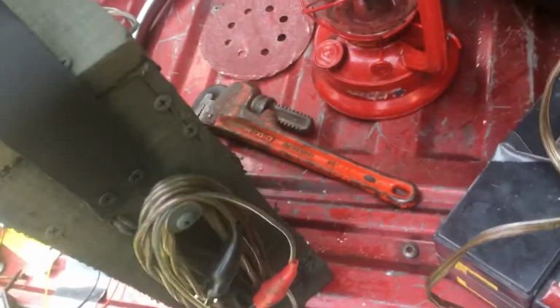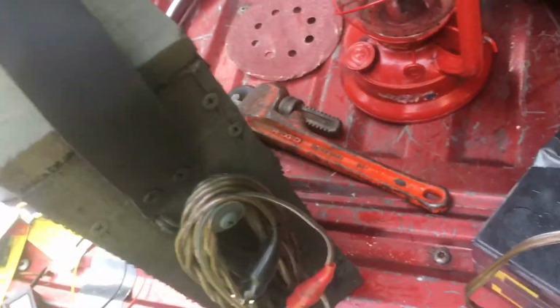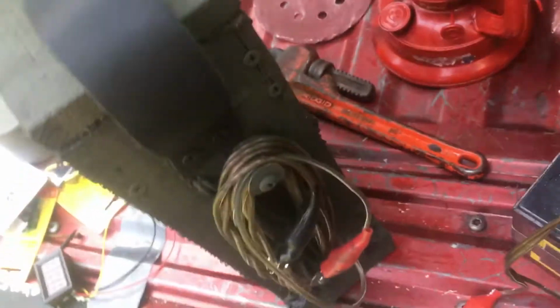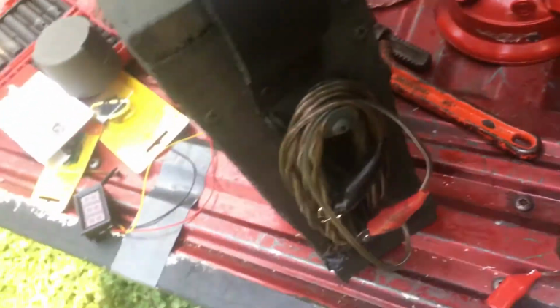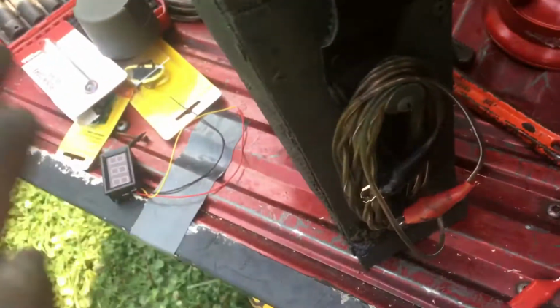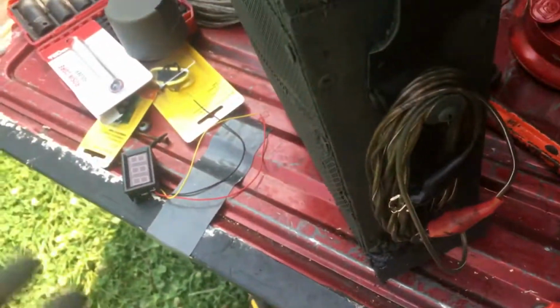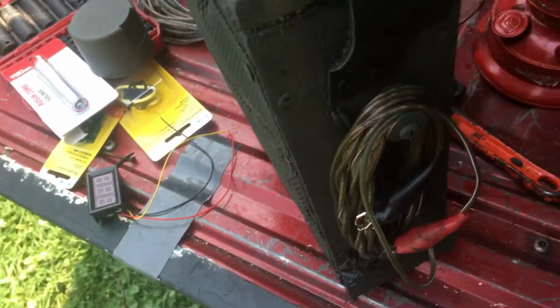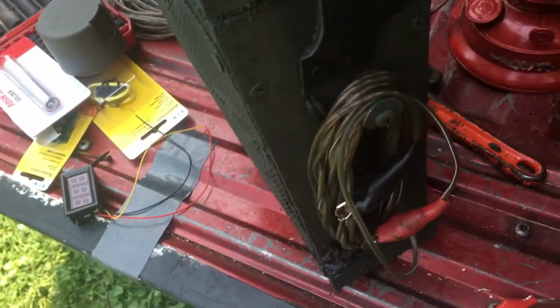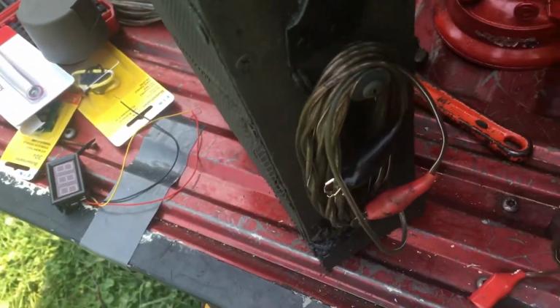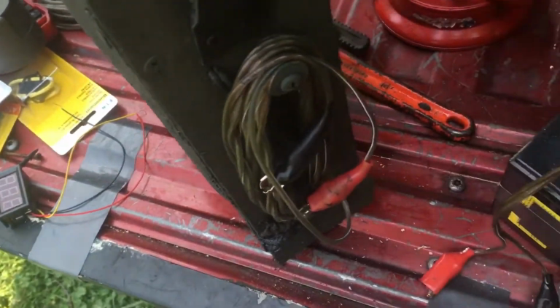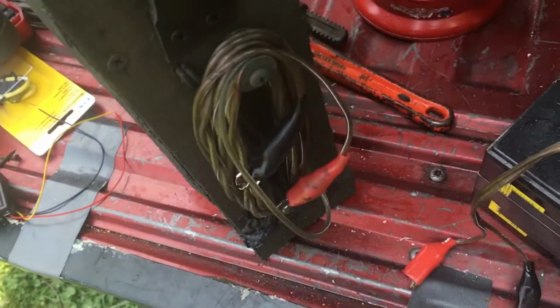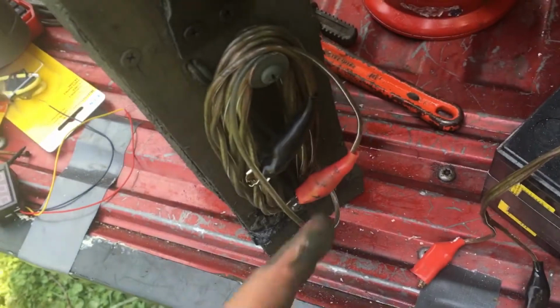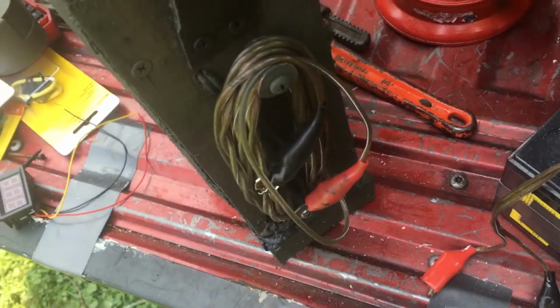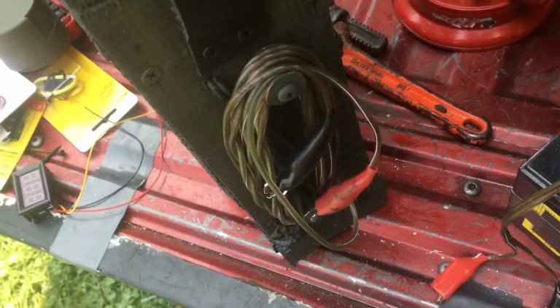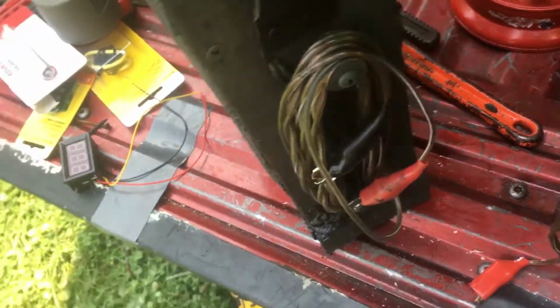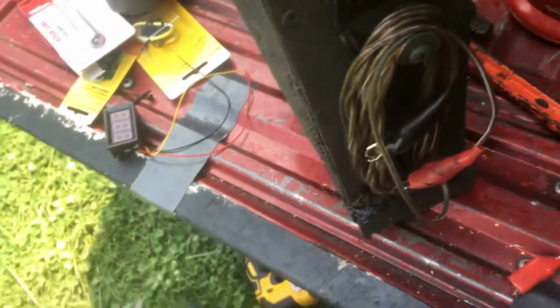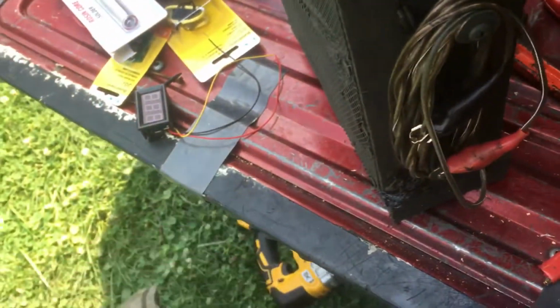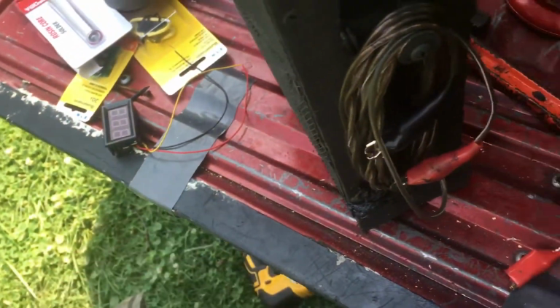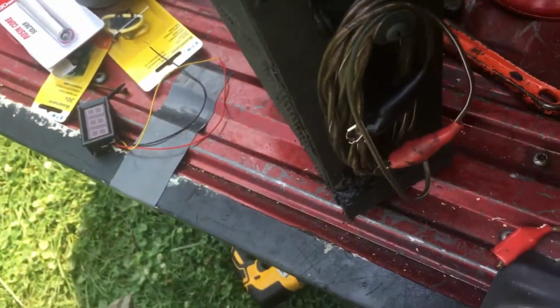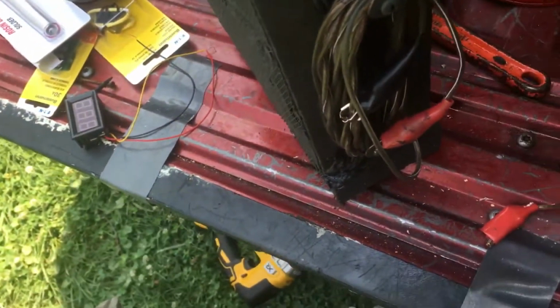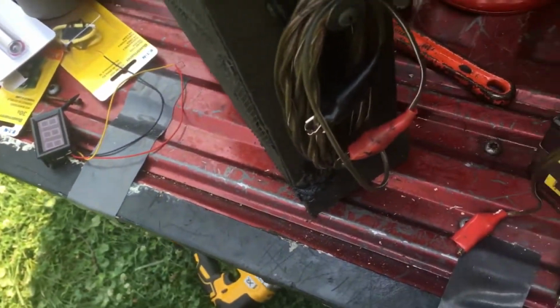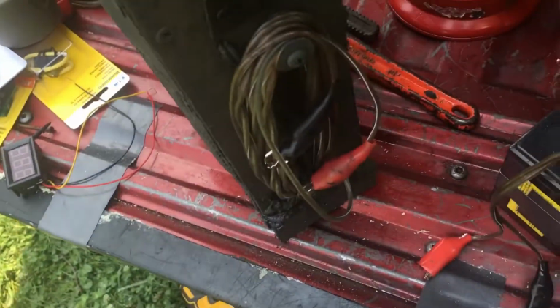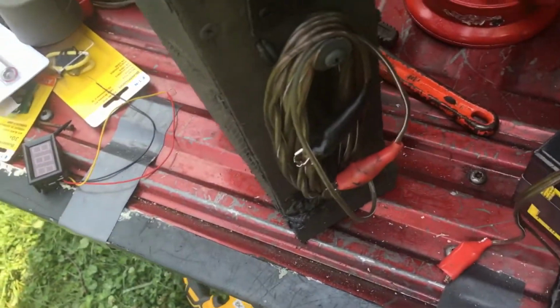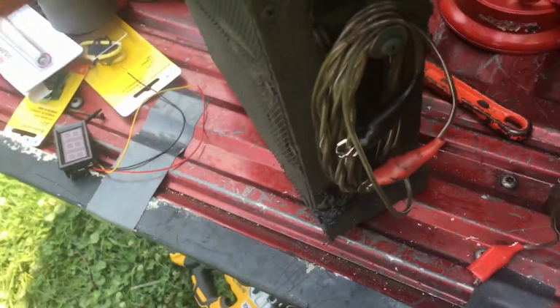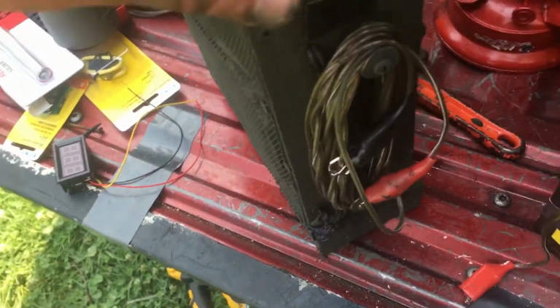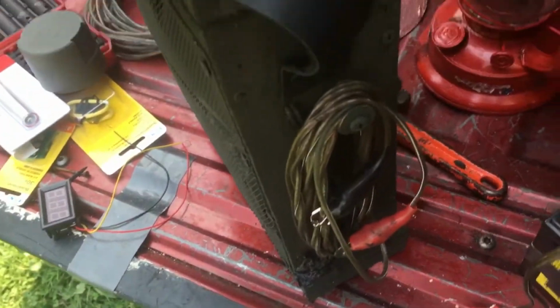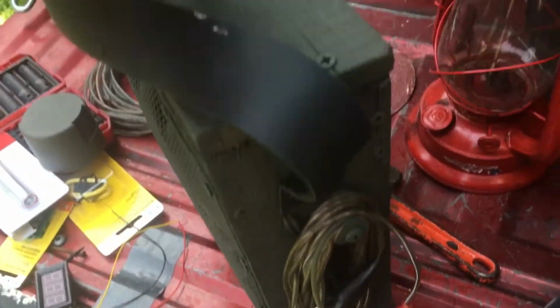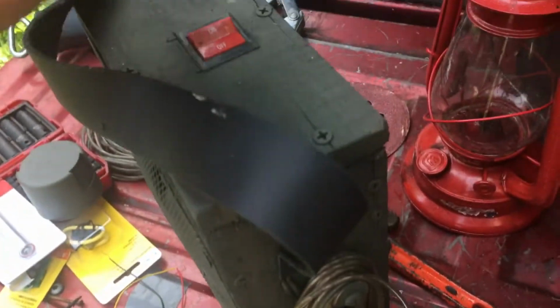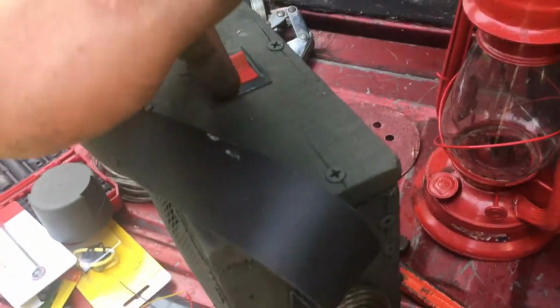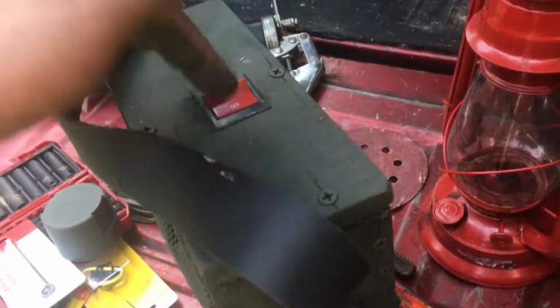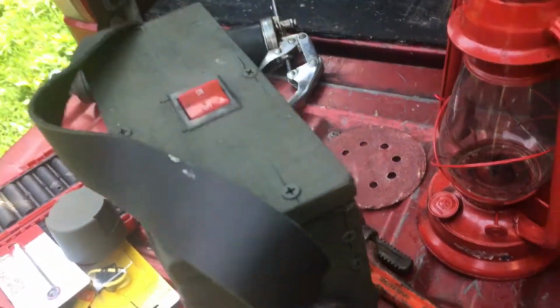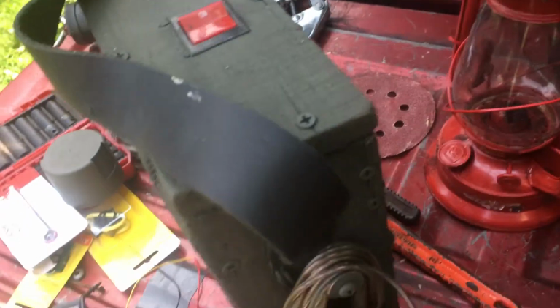This is just some random speaker wire I found dumpster diving, with some alligator clips — they sell them at Walmart. I did some quick connects up in here.